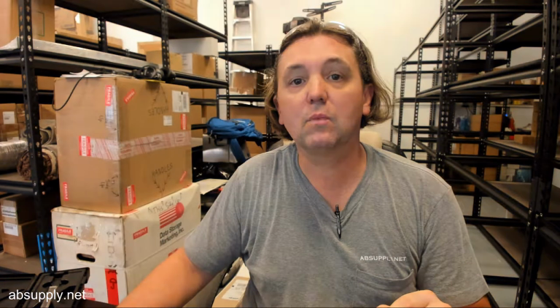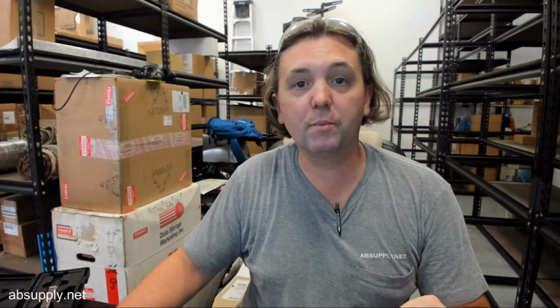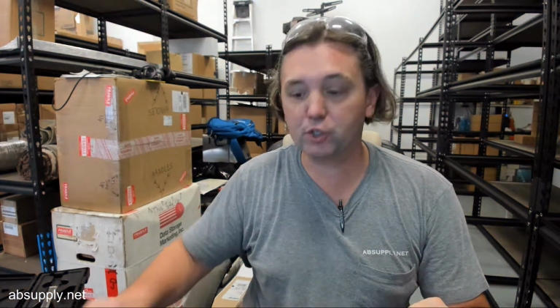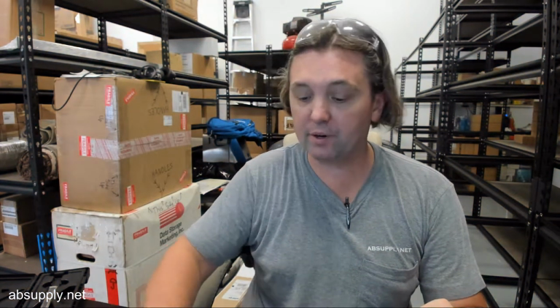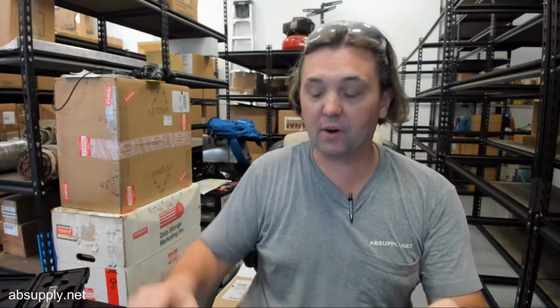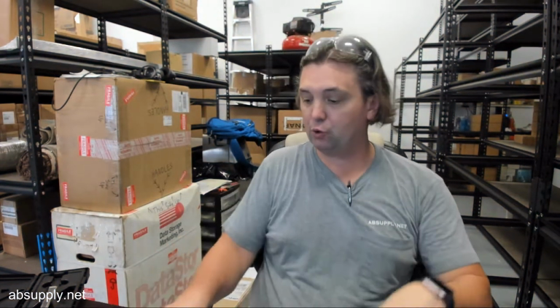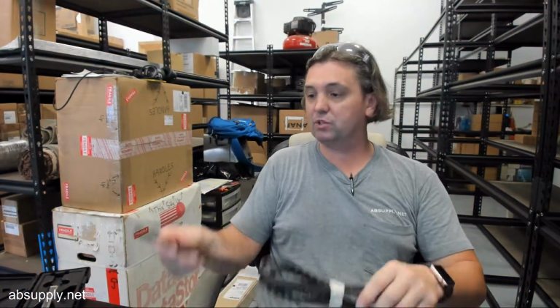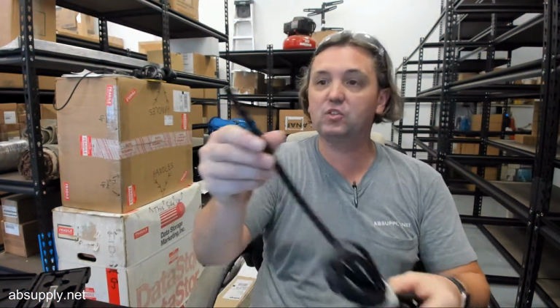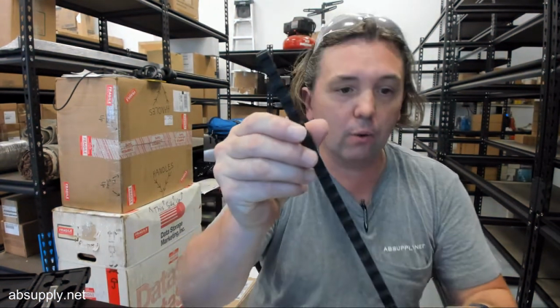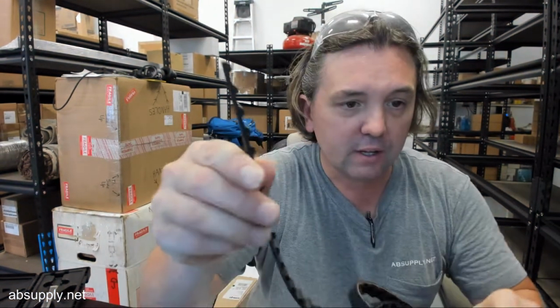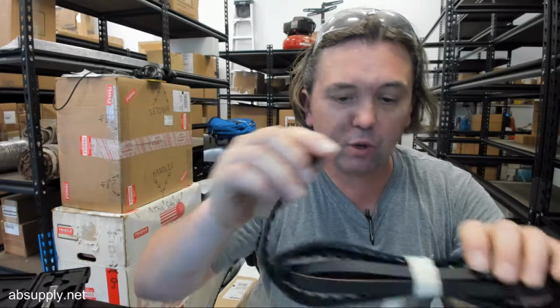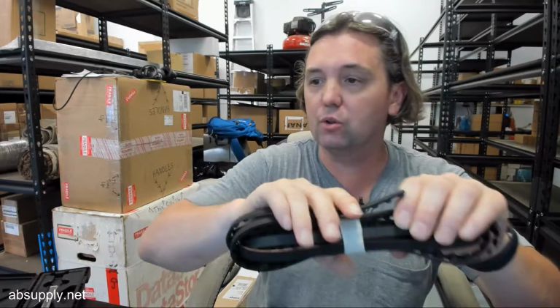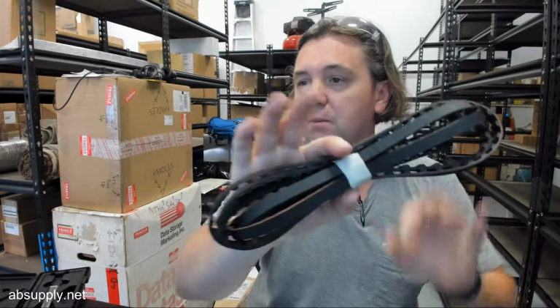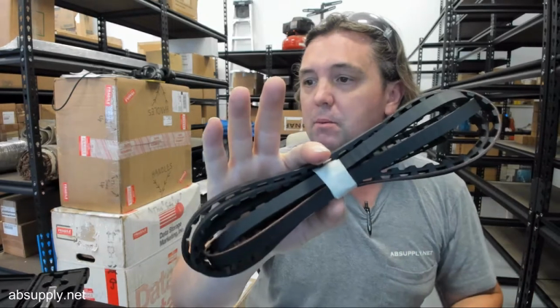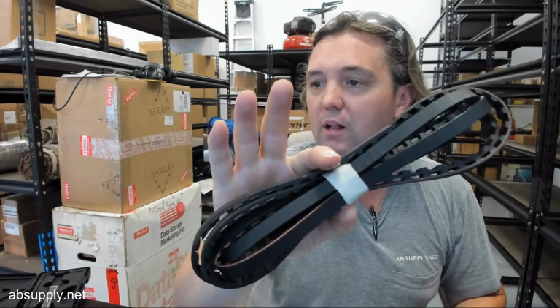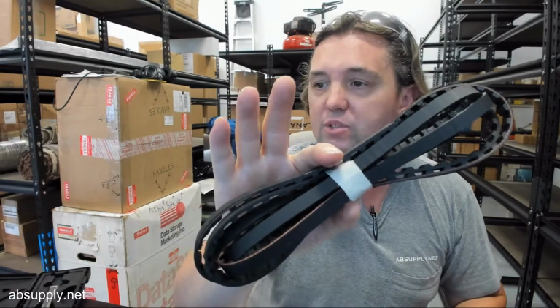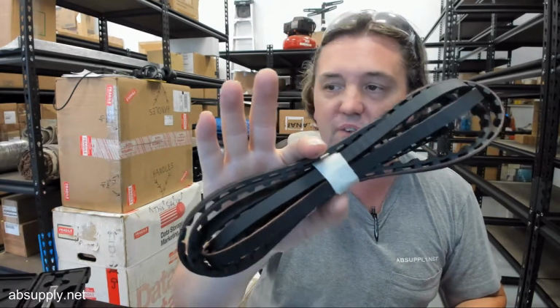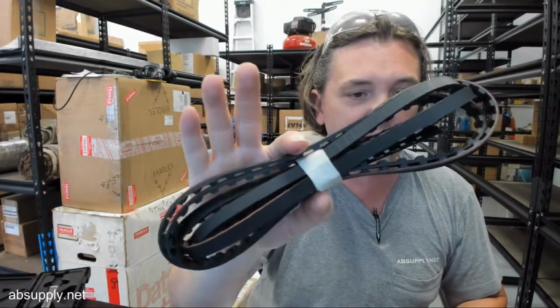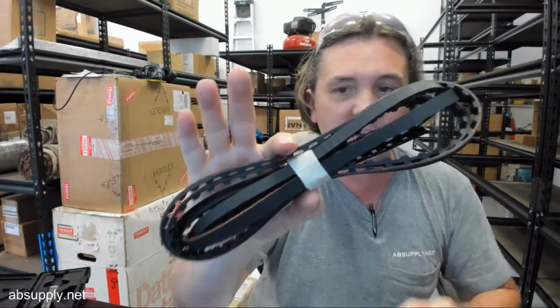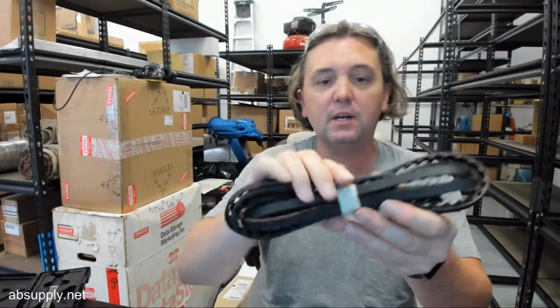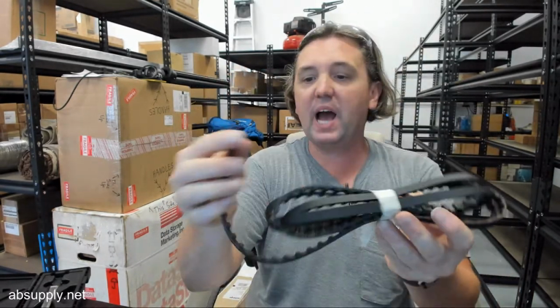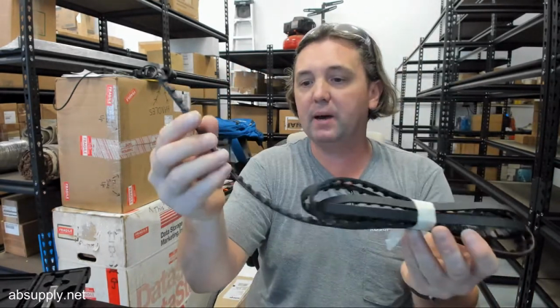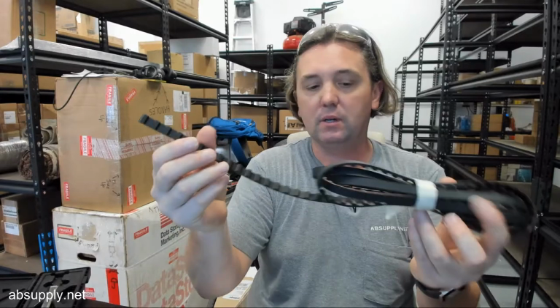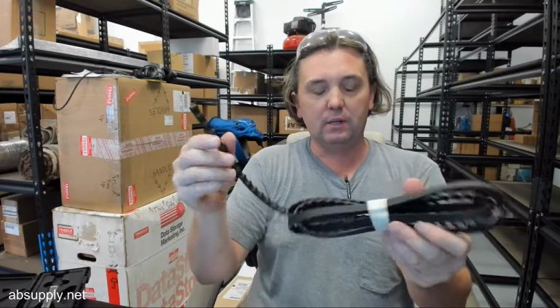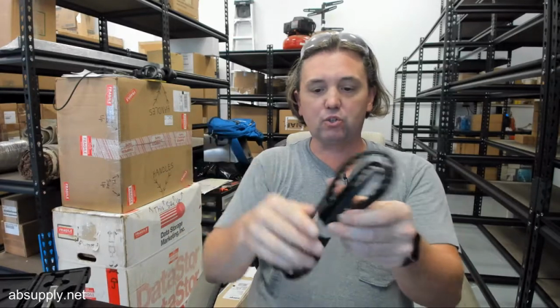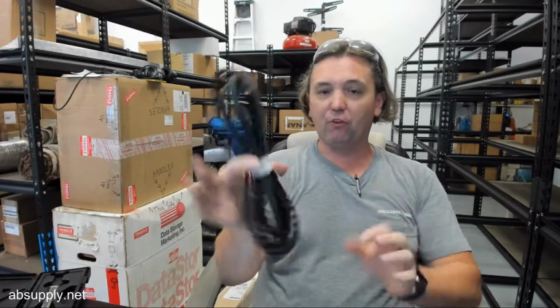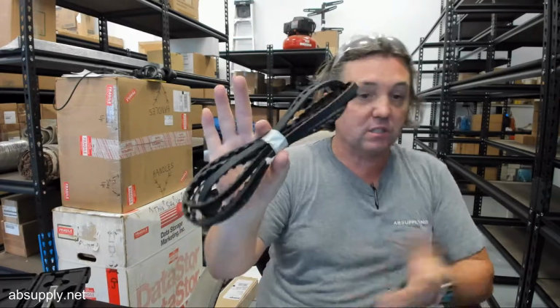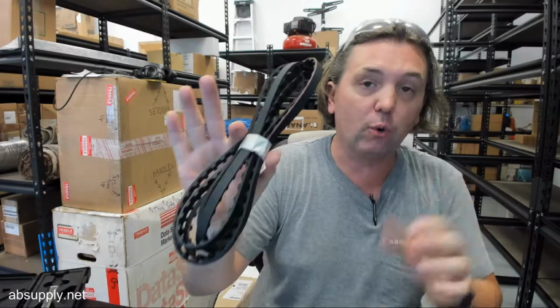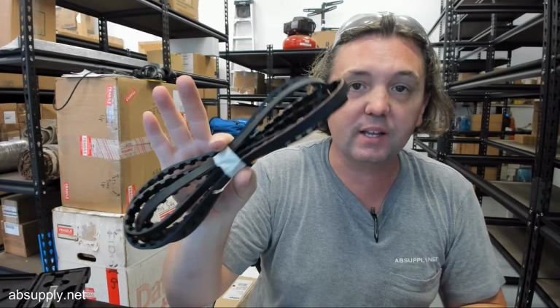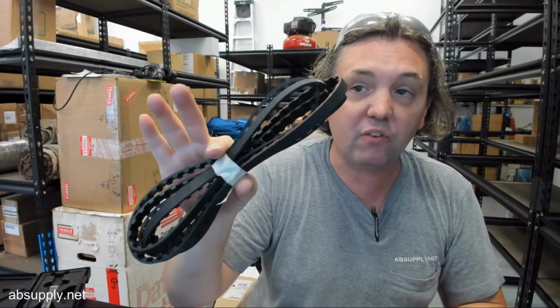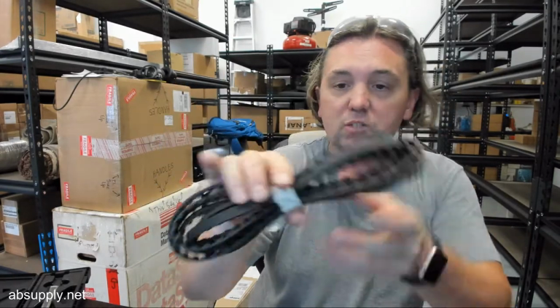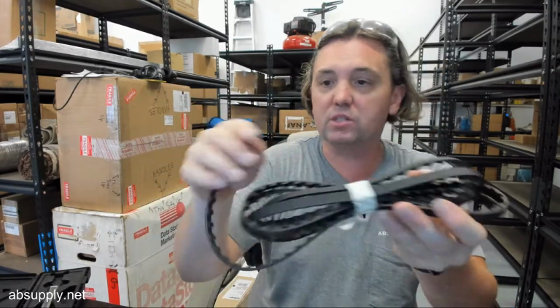Hello, my name is Rich Howard, owner of Architectural Builder Supply, and this video is to bring you a closer look at the Besom LO75-N timing belt. This is sold per foot and this is coincidentally eight feet of it. That's what it looks like.